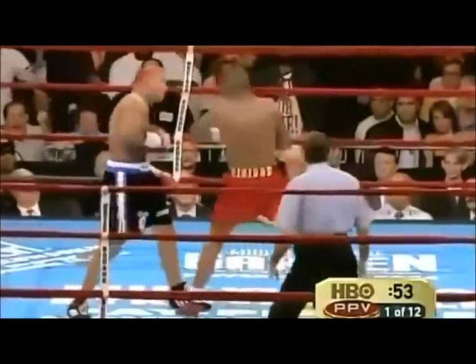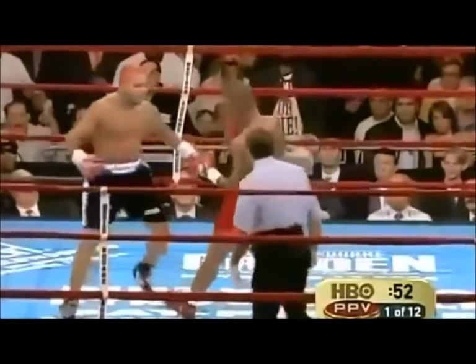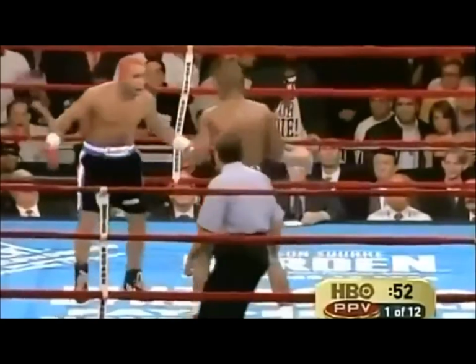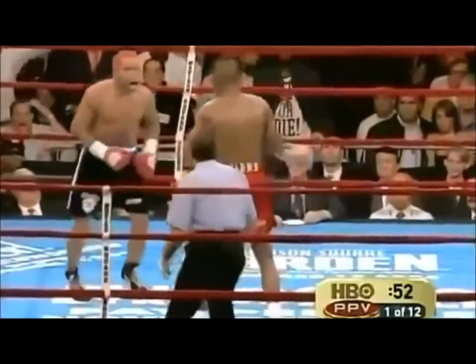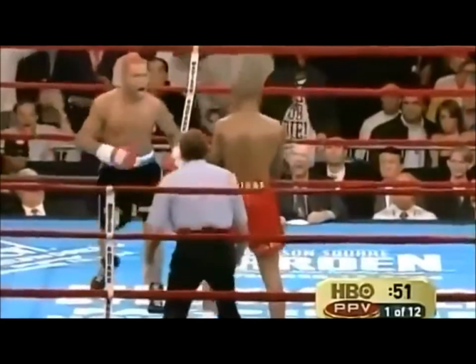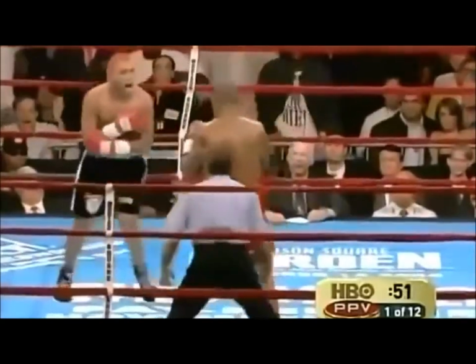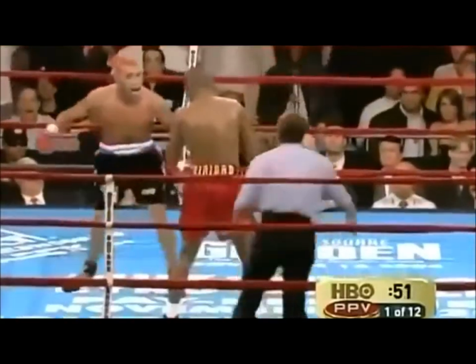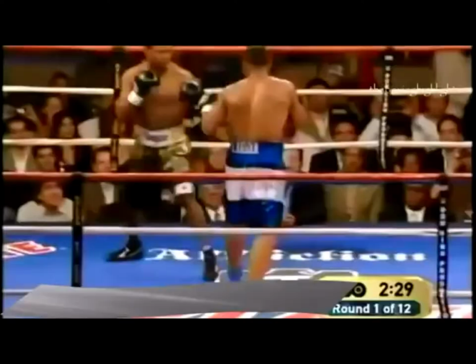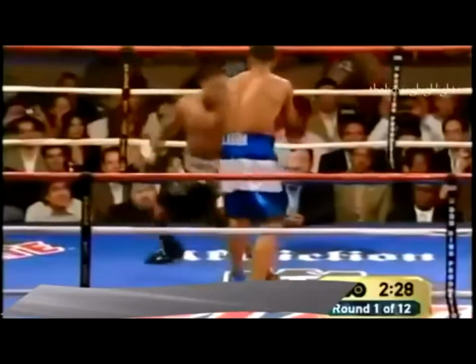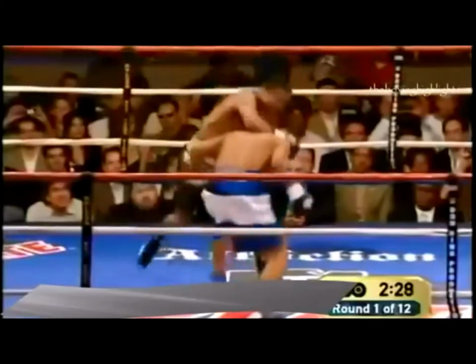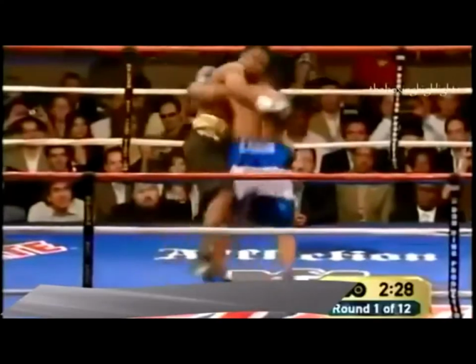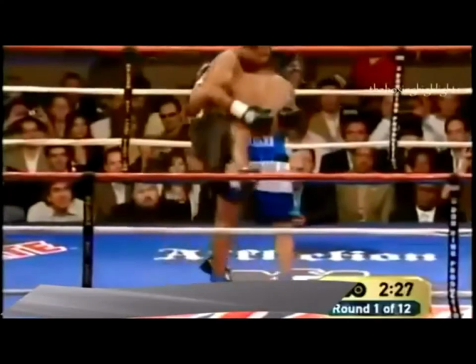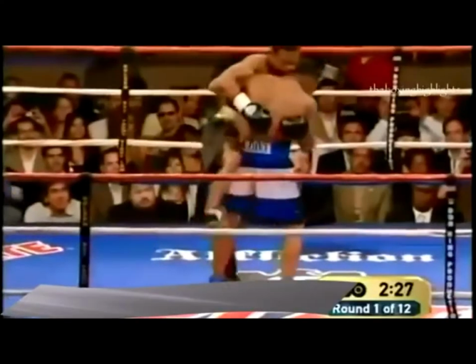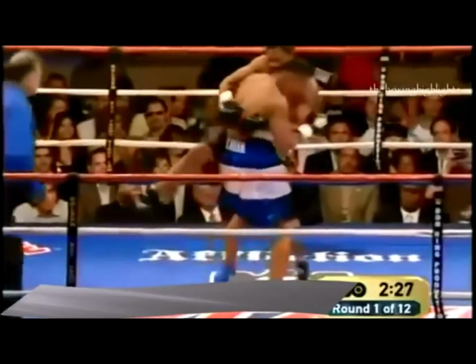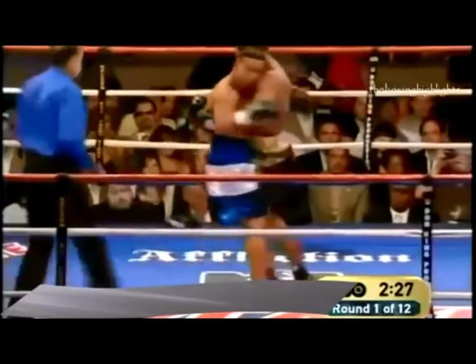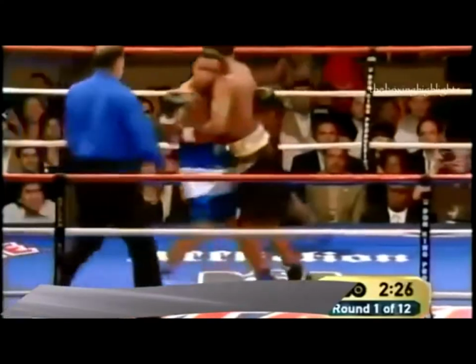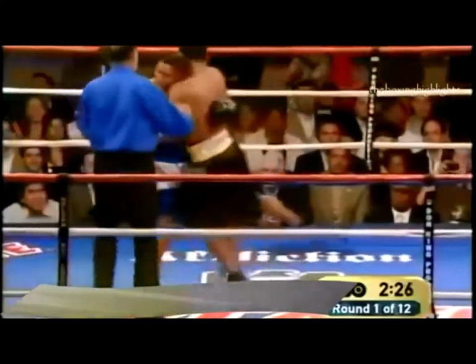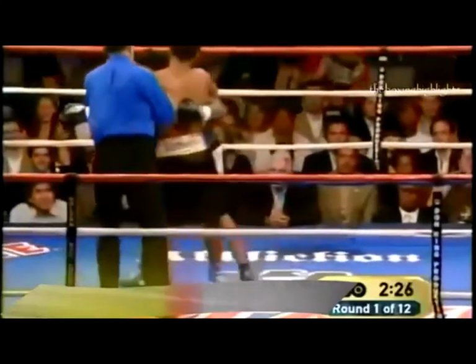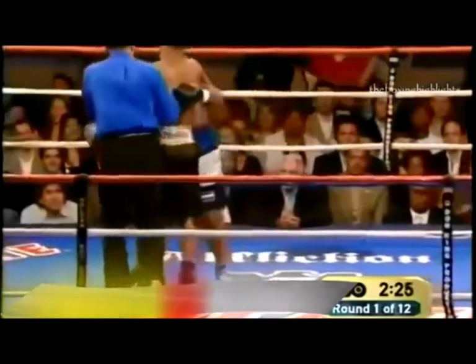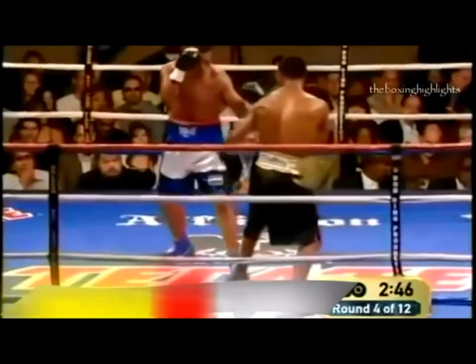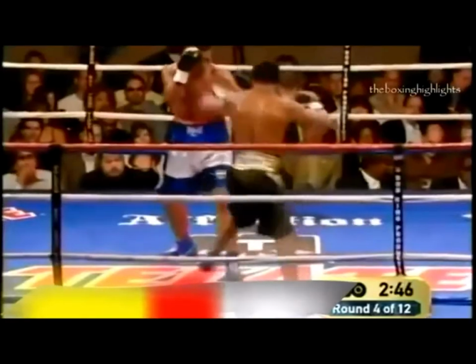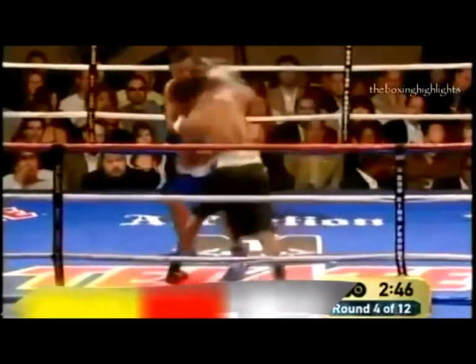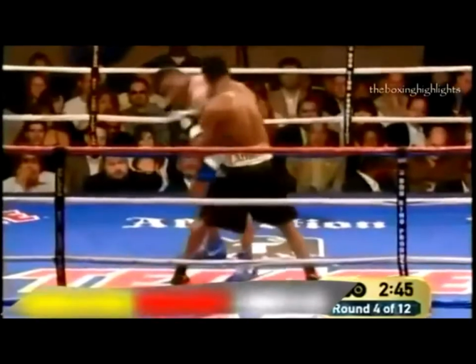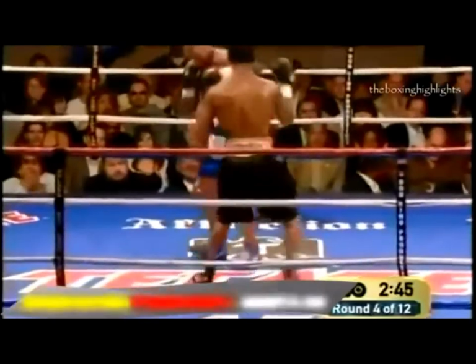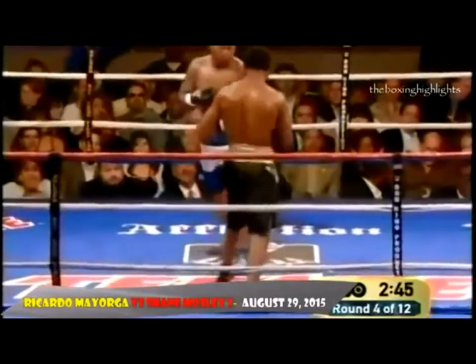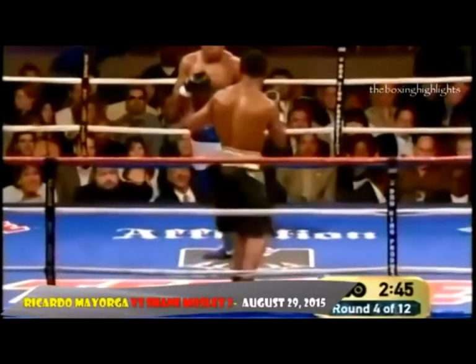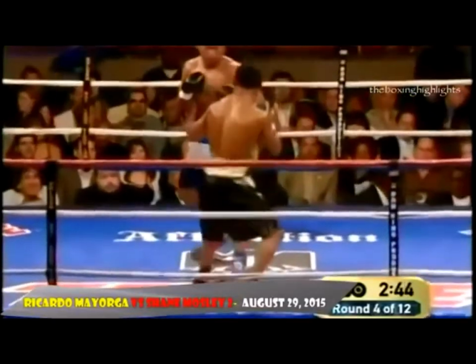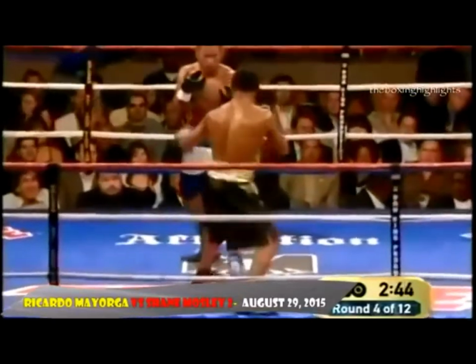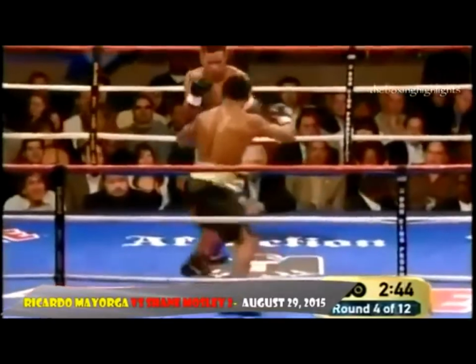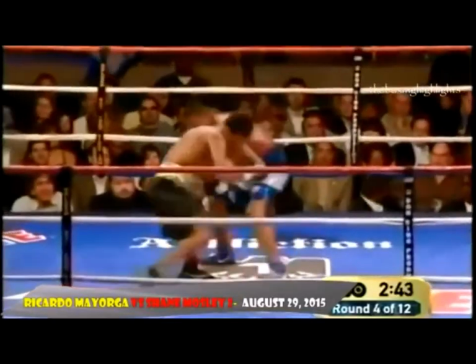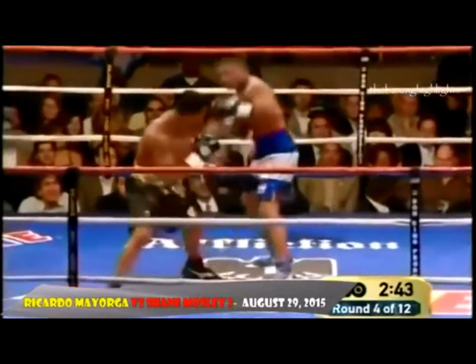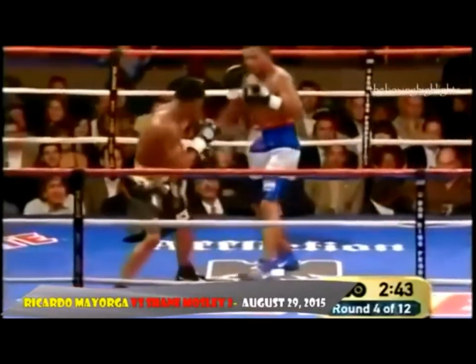This is a Mayarga tactic — another swing over the top with the right hand by Mayarga. If you're scoring for Mayarga, it's because he's throwing.